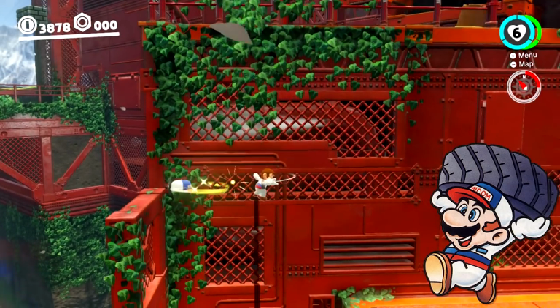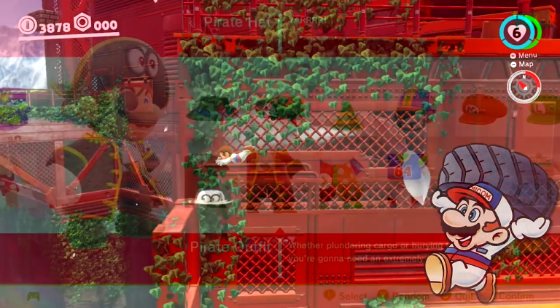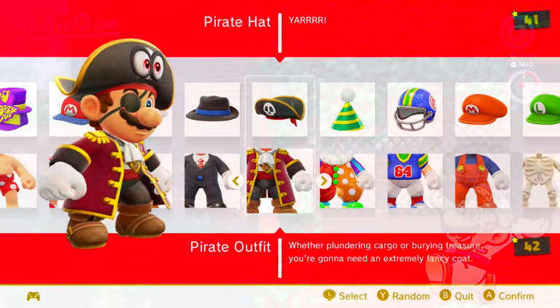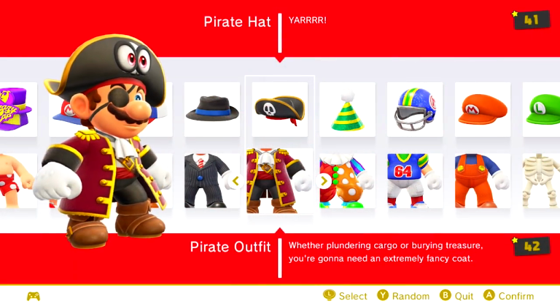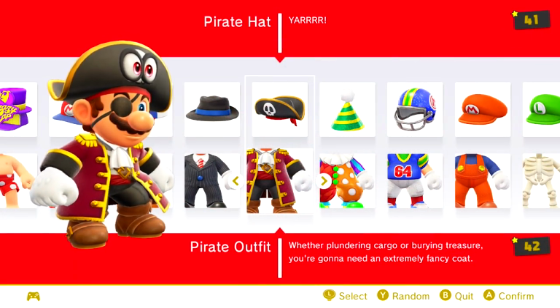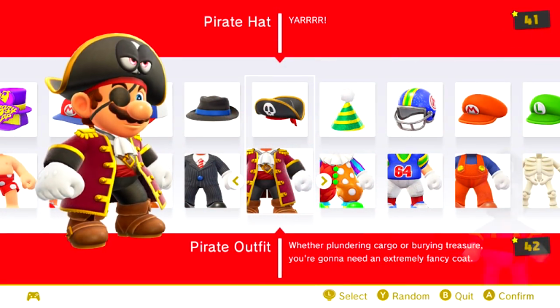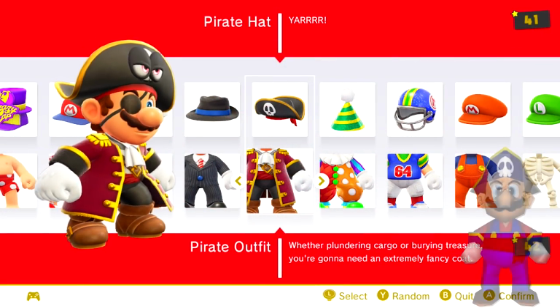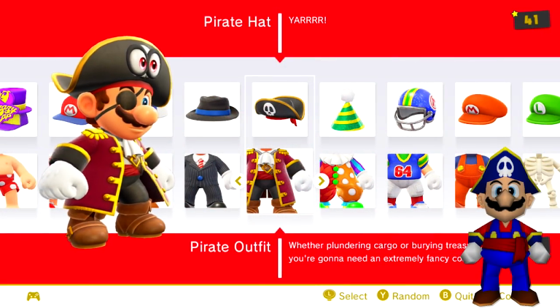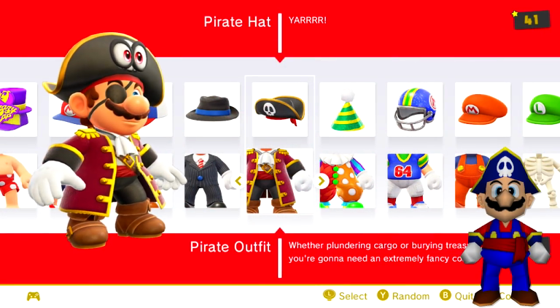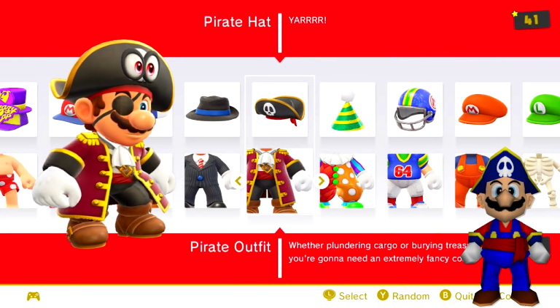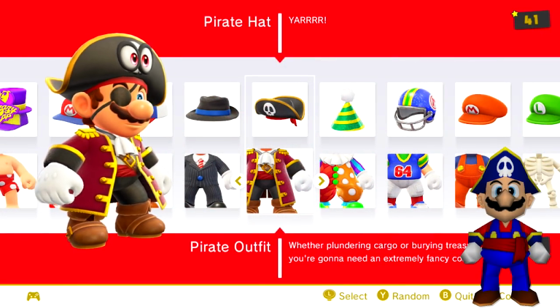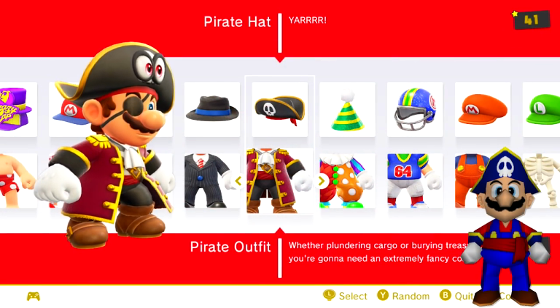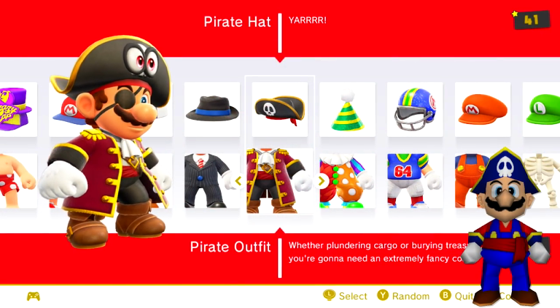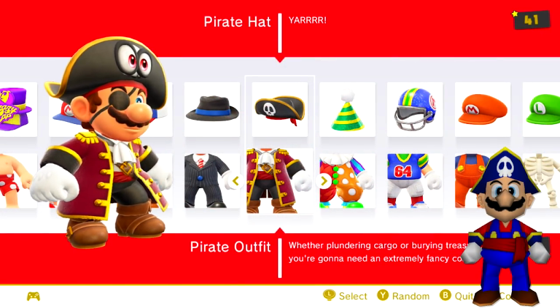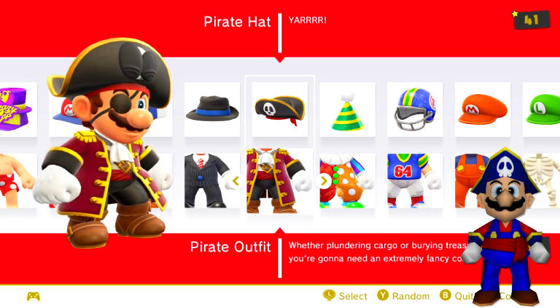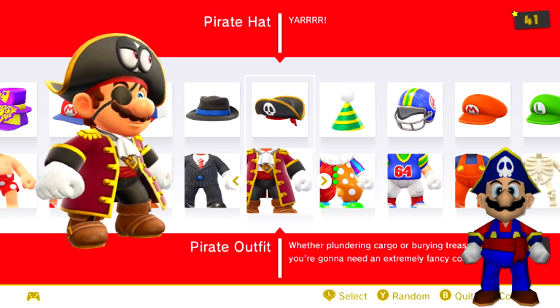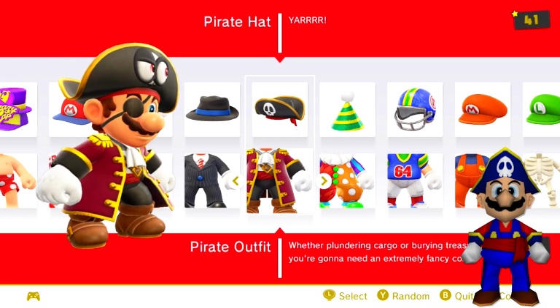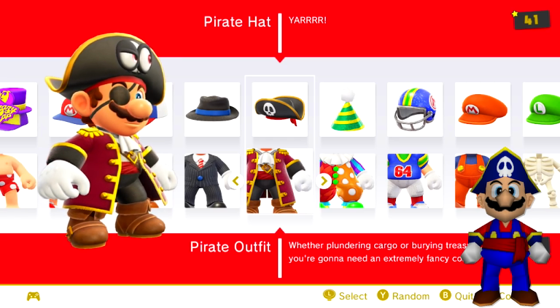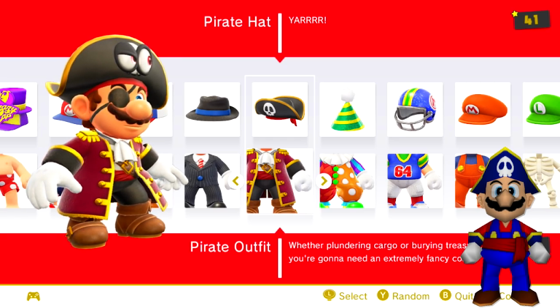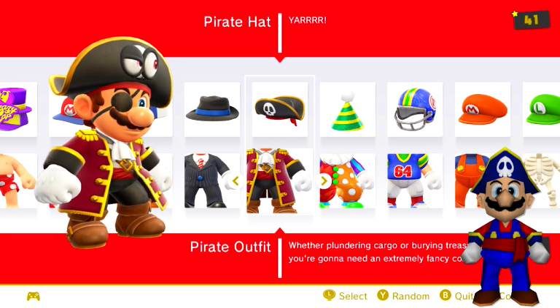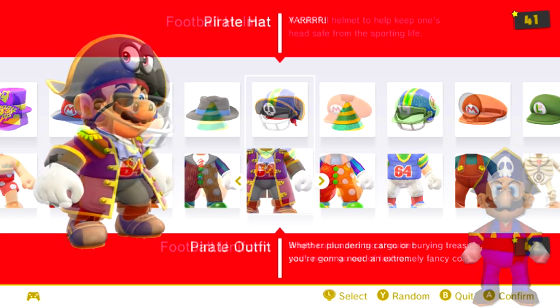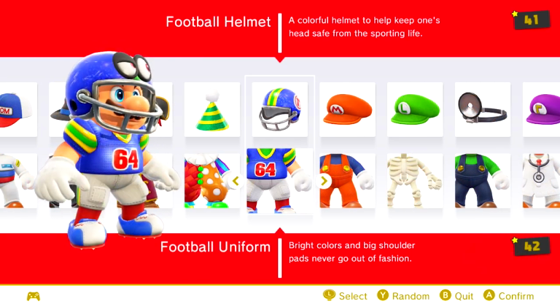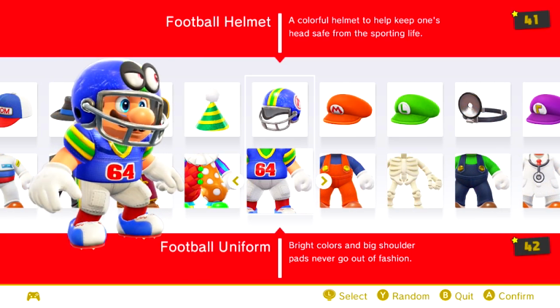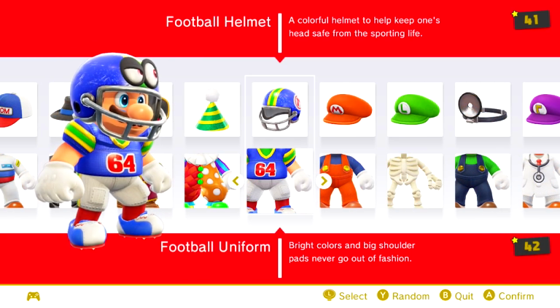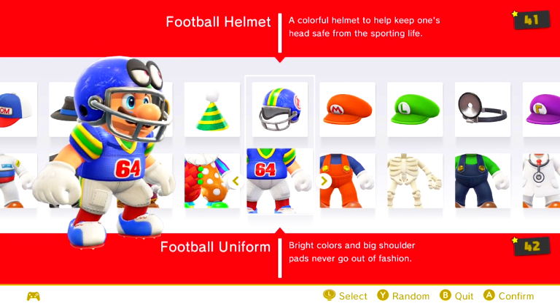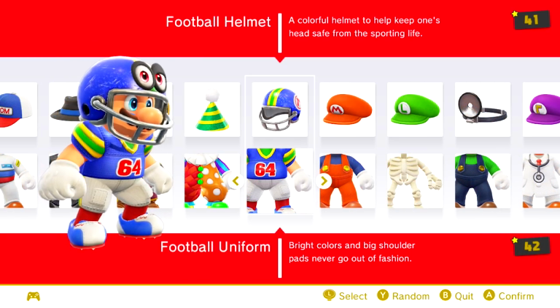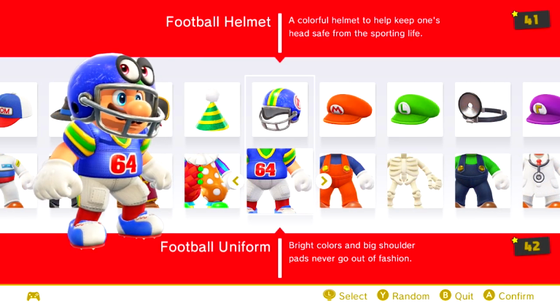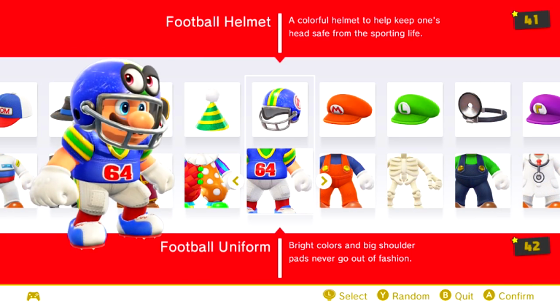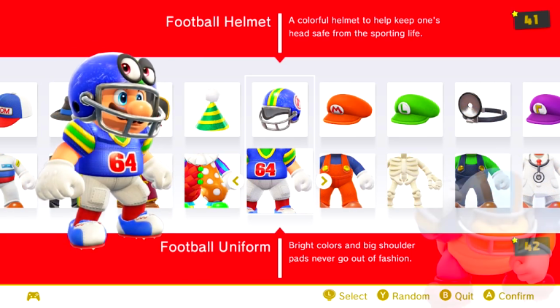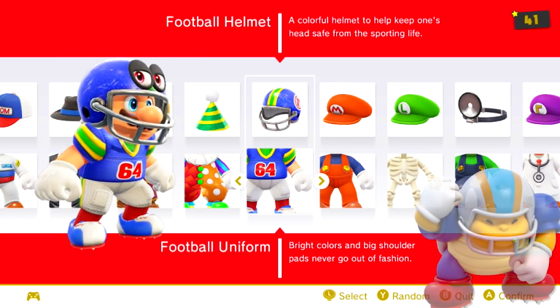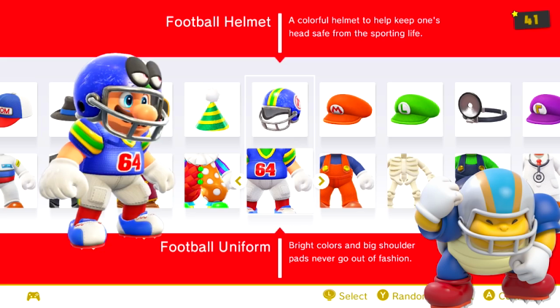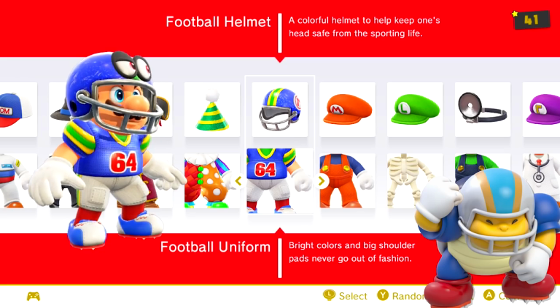The pirate outfit is based on Mario's appearance in Mario Party 2 on the Pirate Land board. The football gear comes from the uniform worn by the Chargin' Chuck enemies.